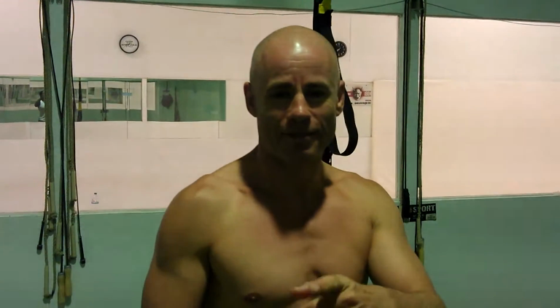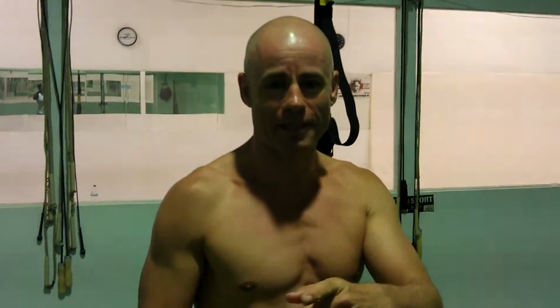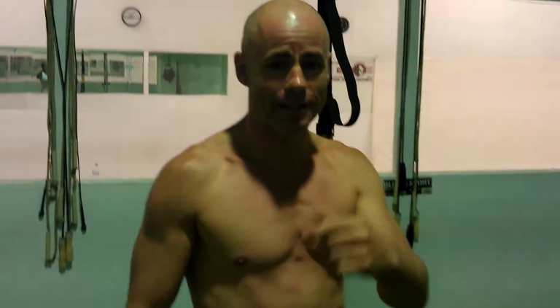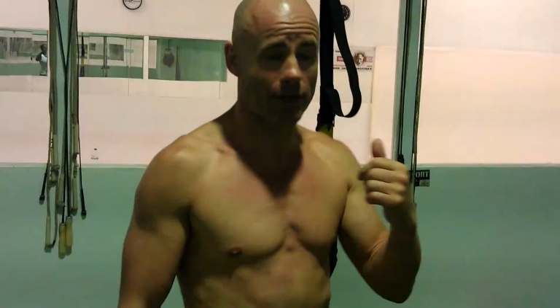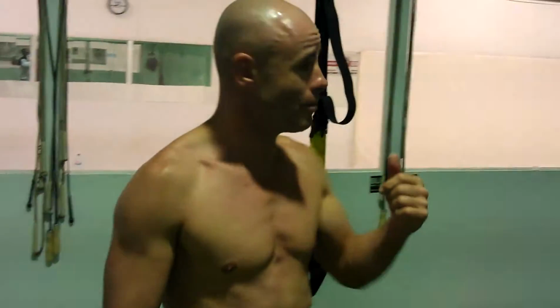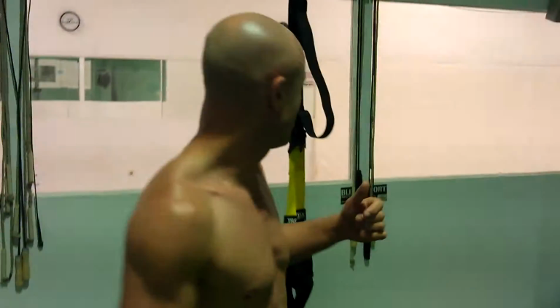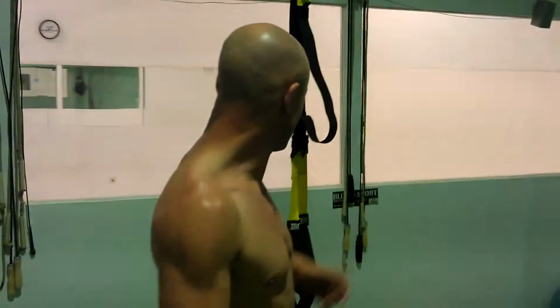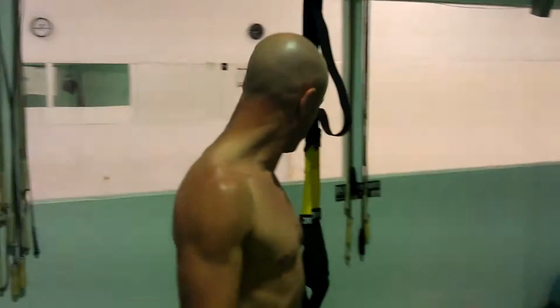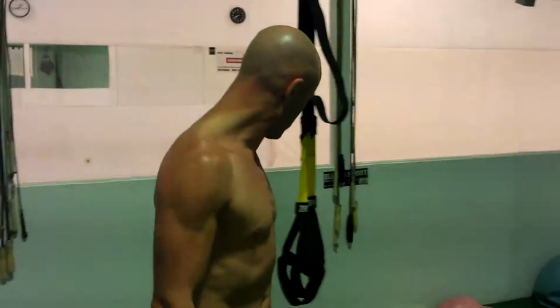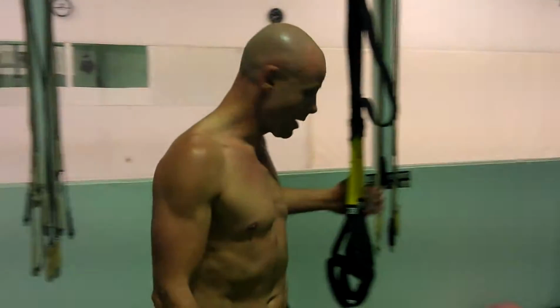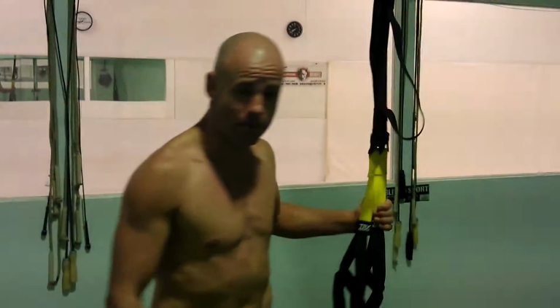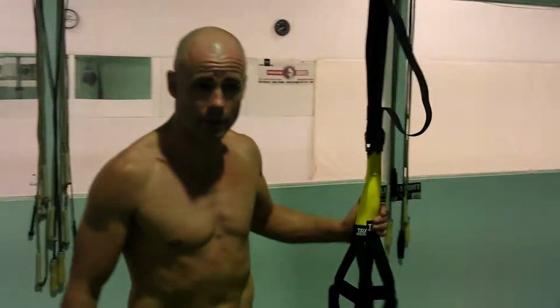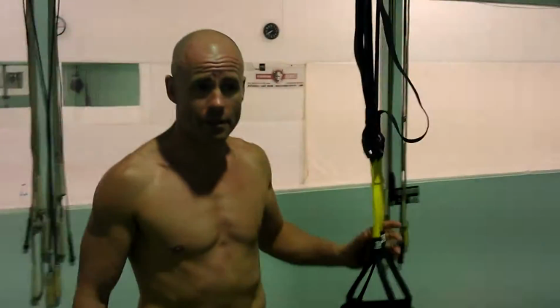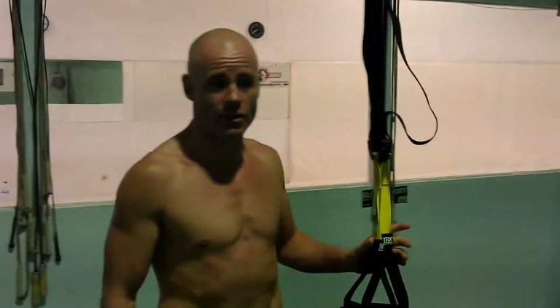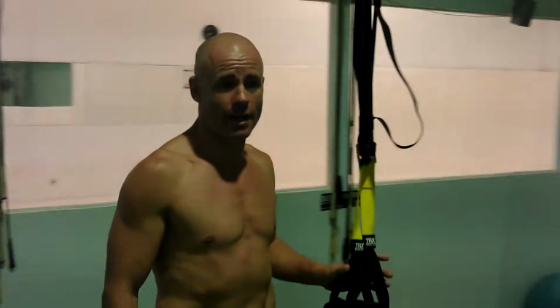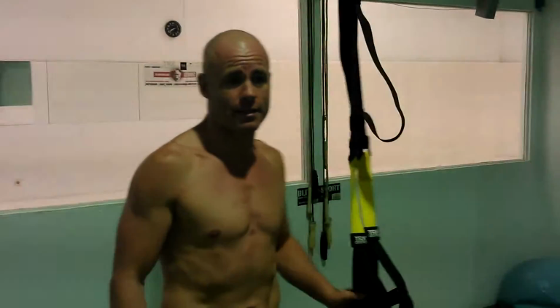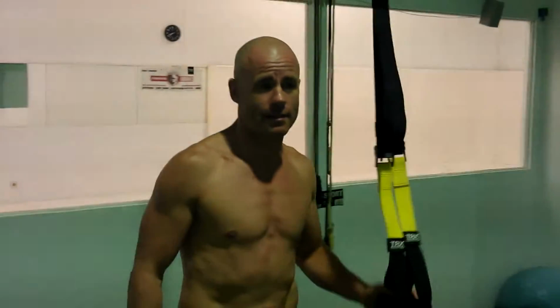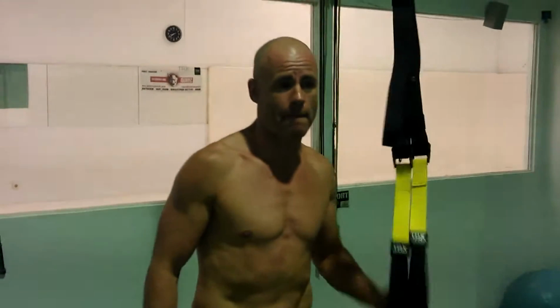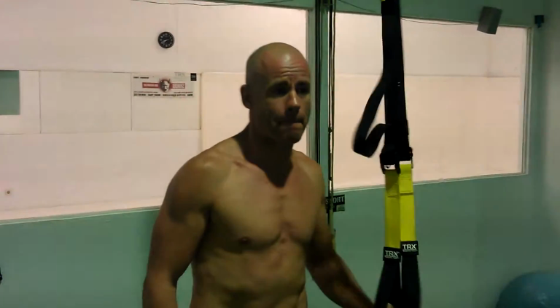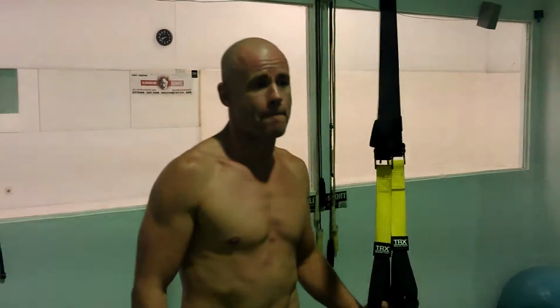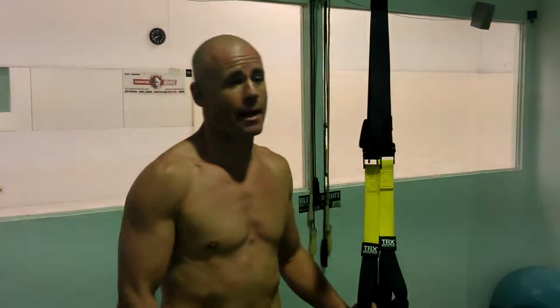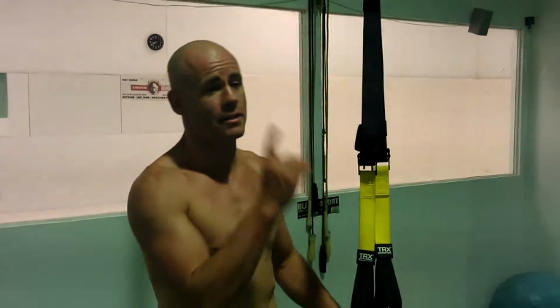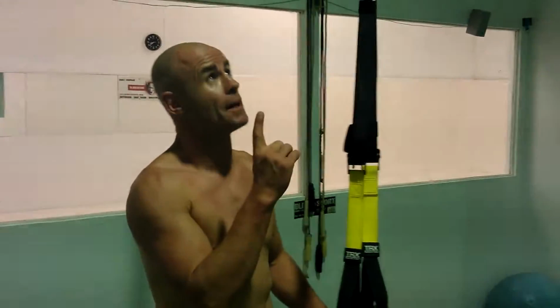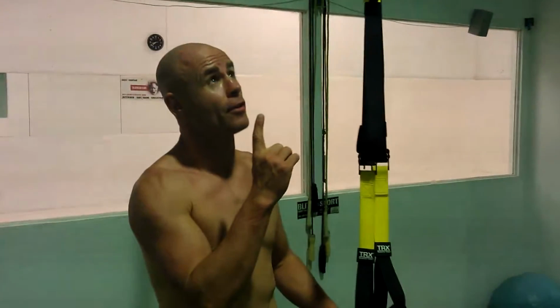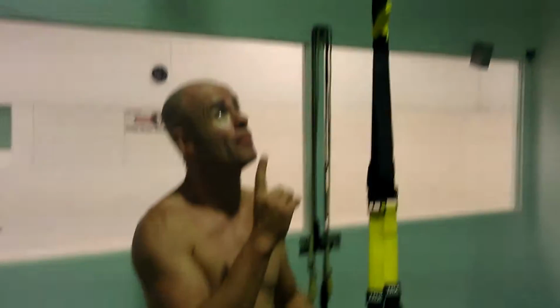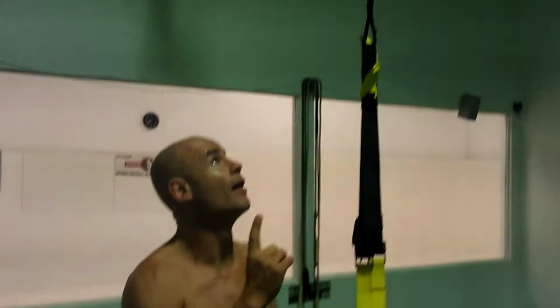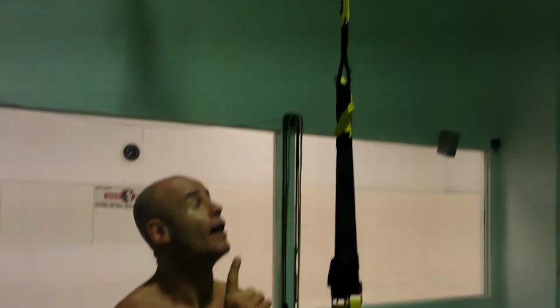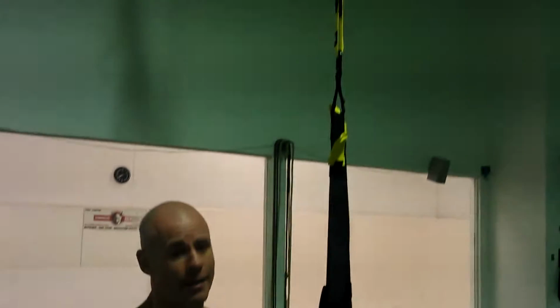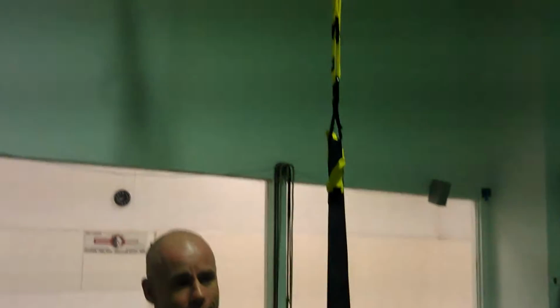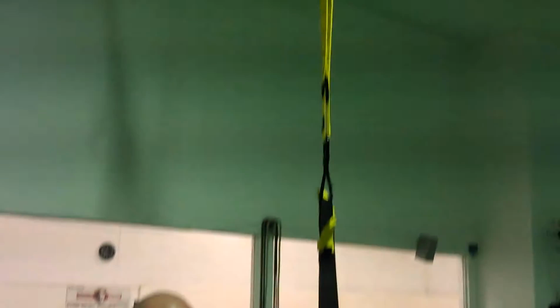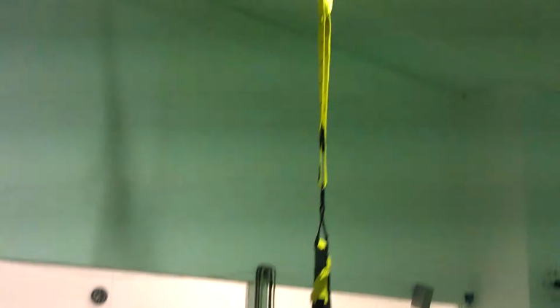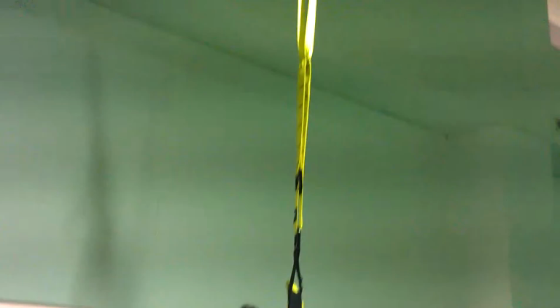Welcome back to the green room. We've just got one of these TRX and I was suspended from above.